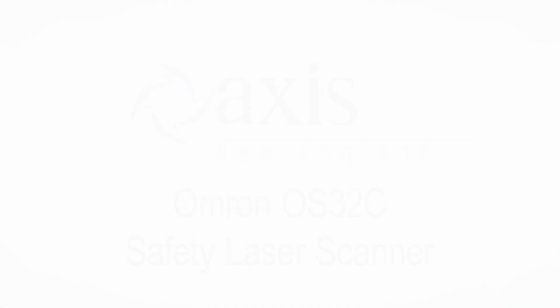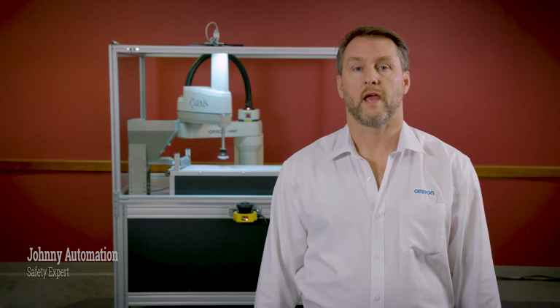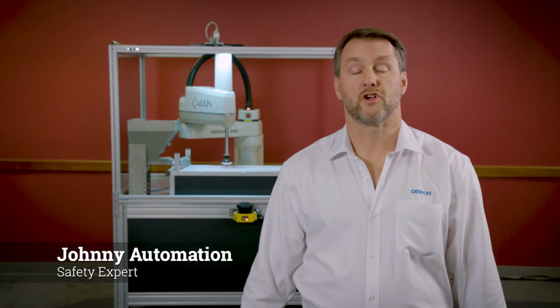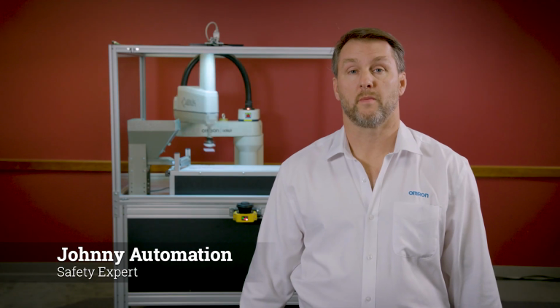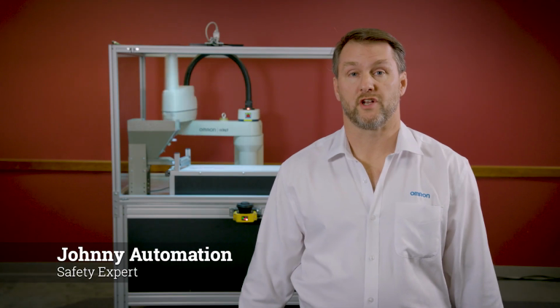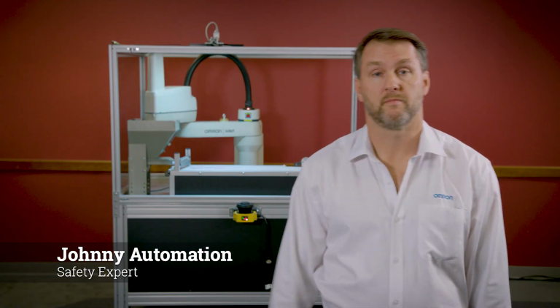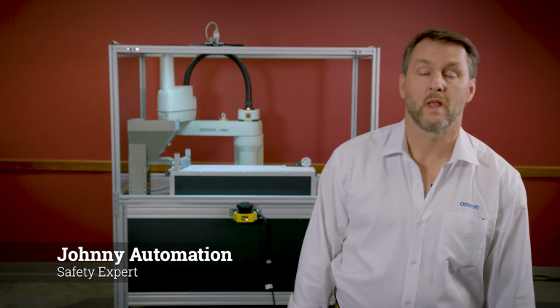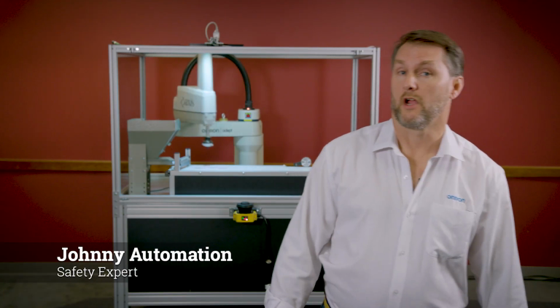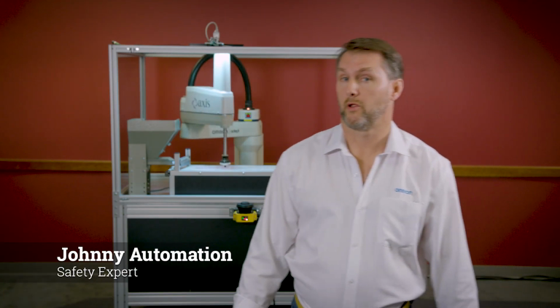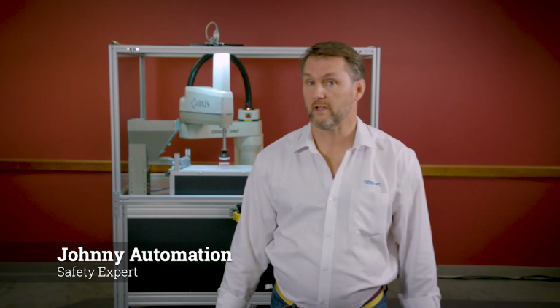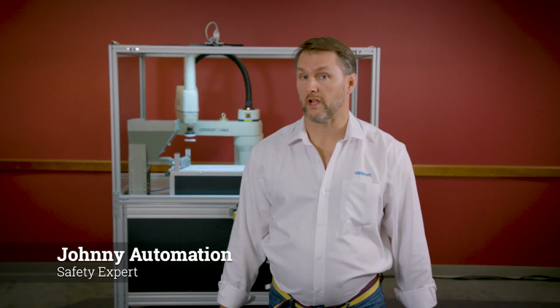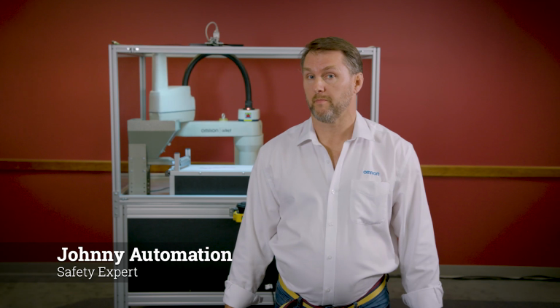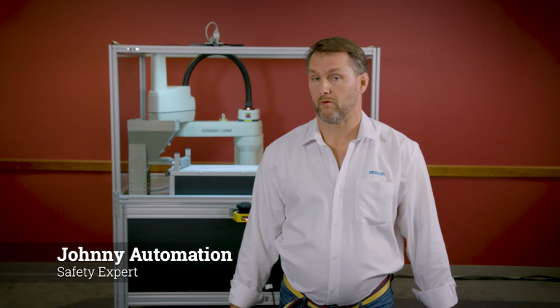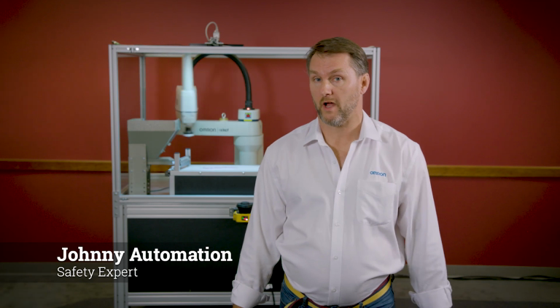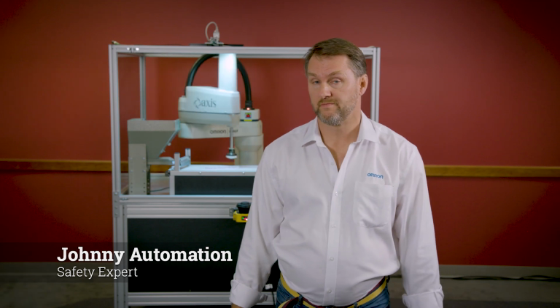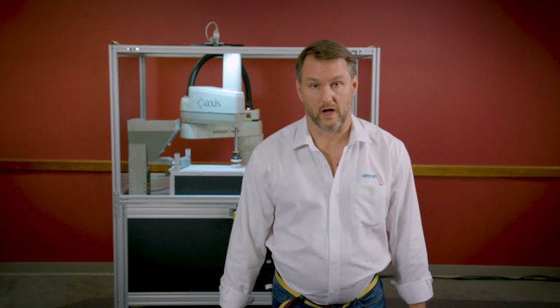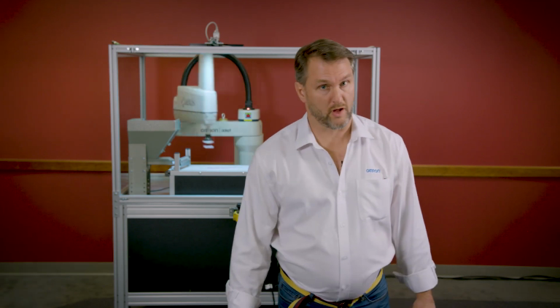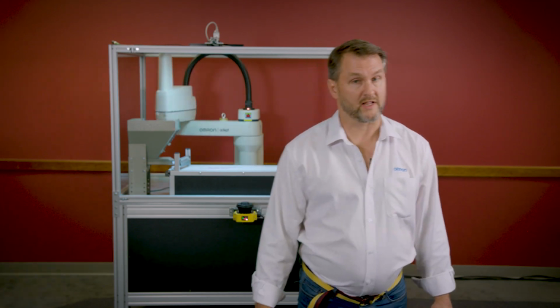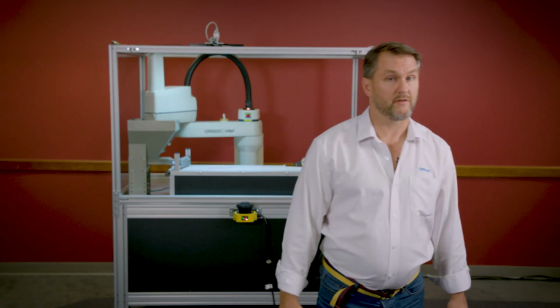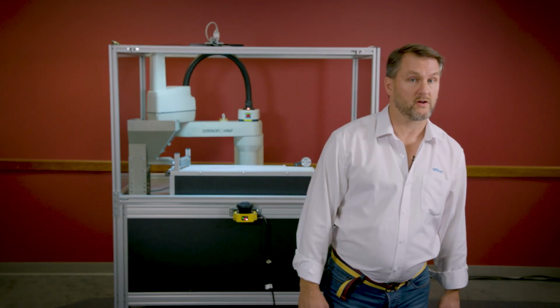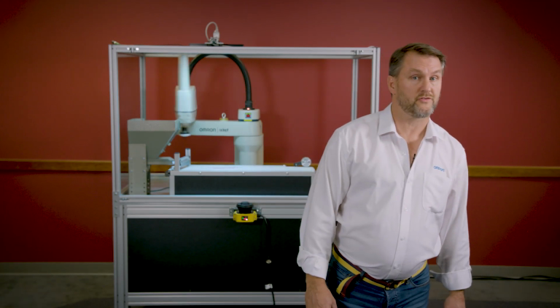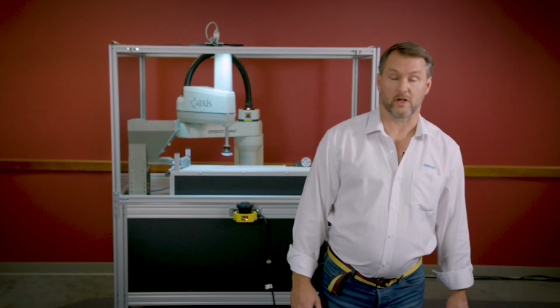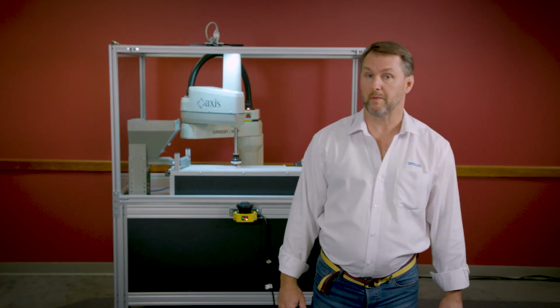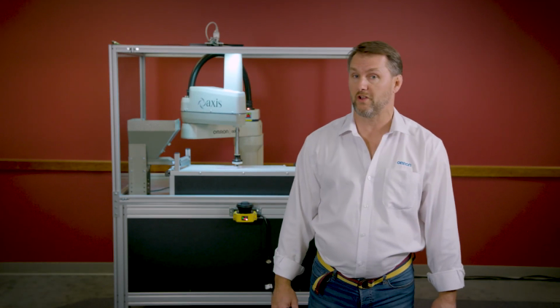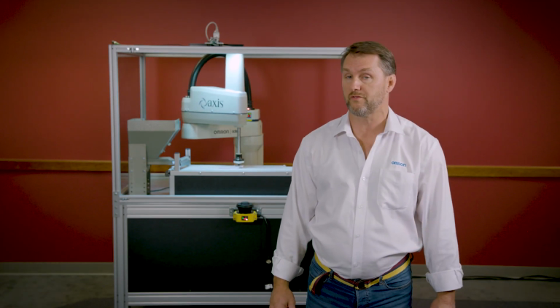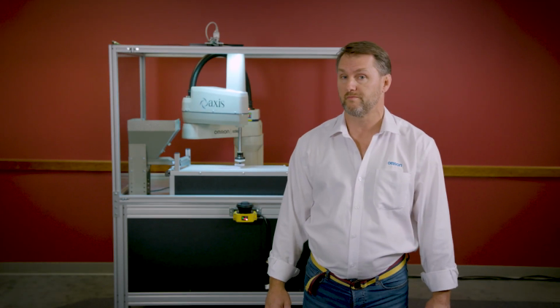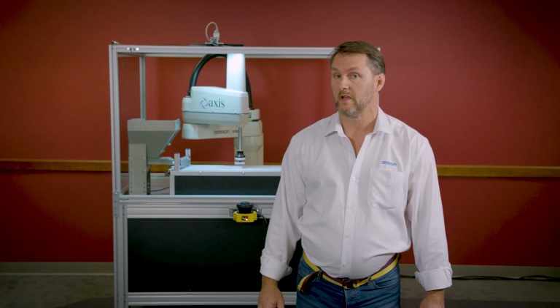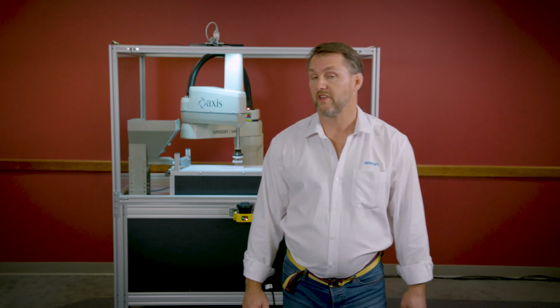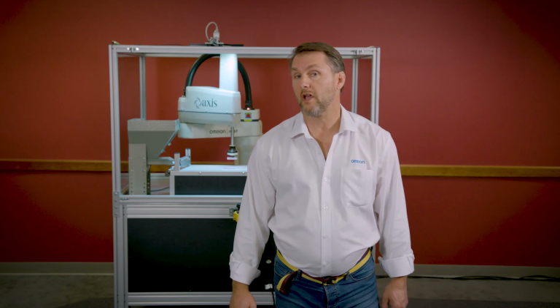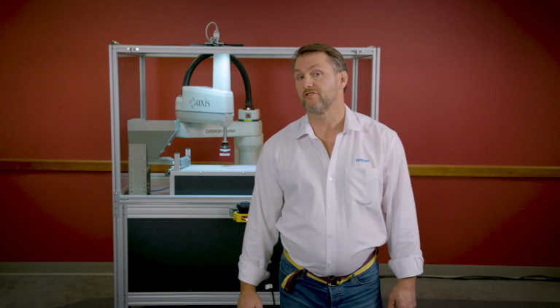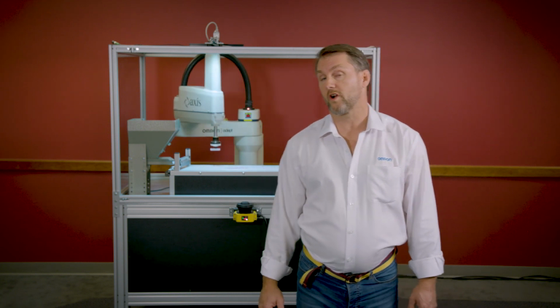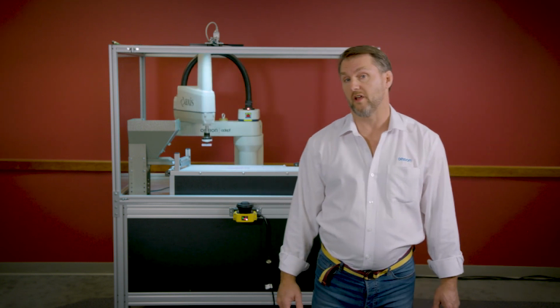Hey, Johnny Automation here. Are your employees getting hurt by your robots? Are your automated guided vehicles running over people's toes? Is there chaos in your work cells?